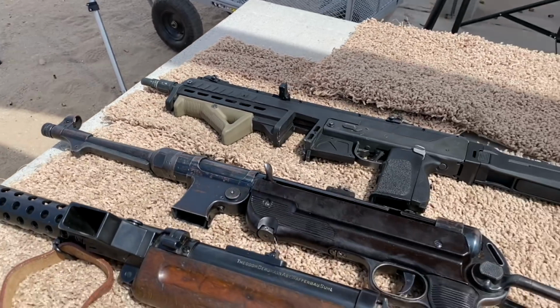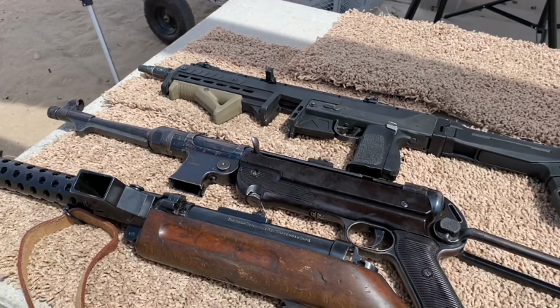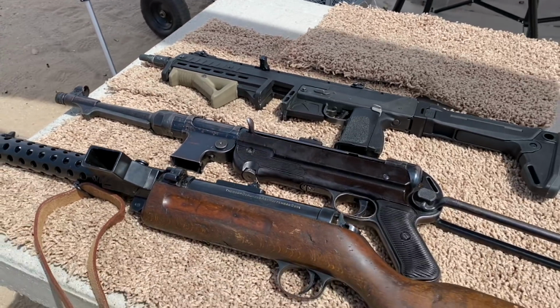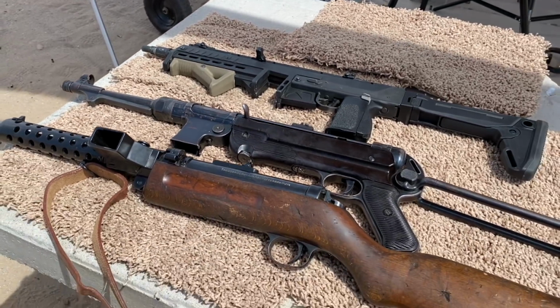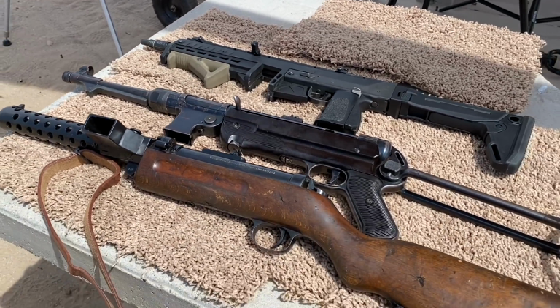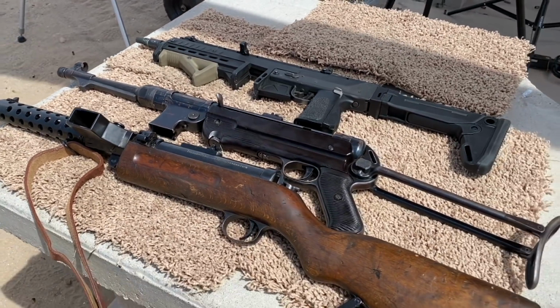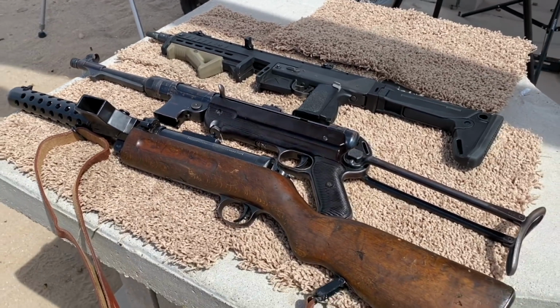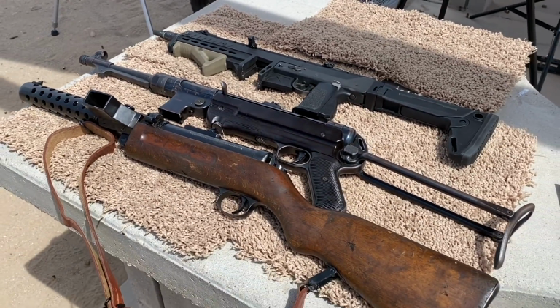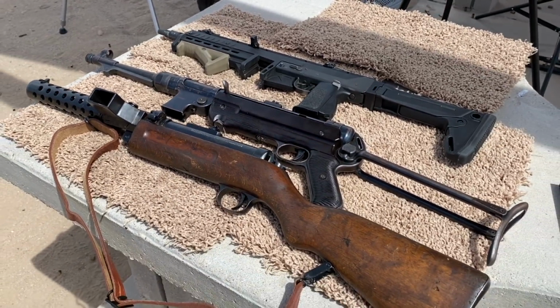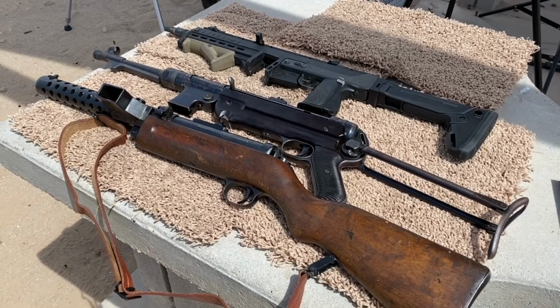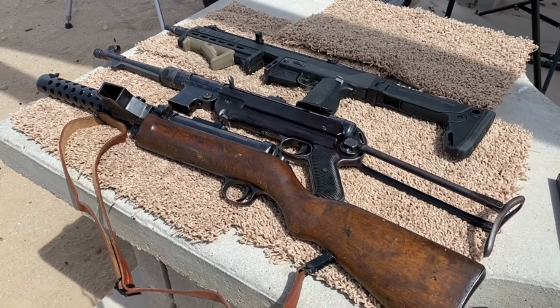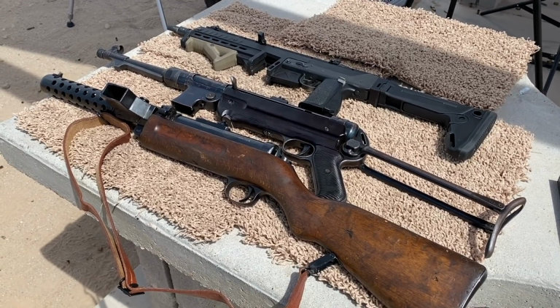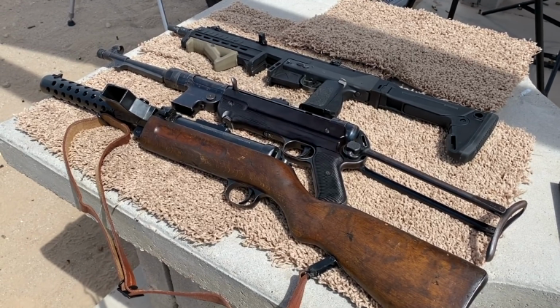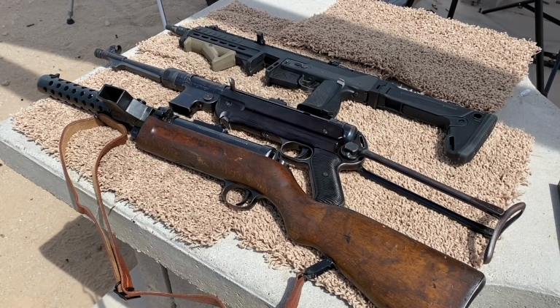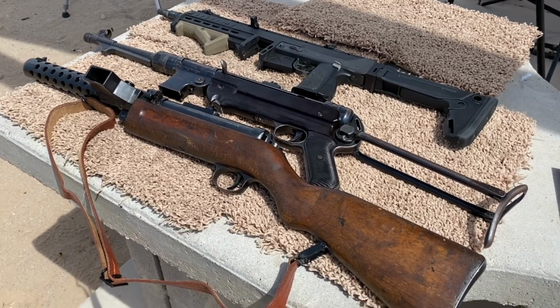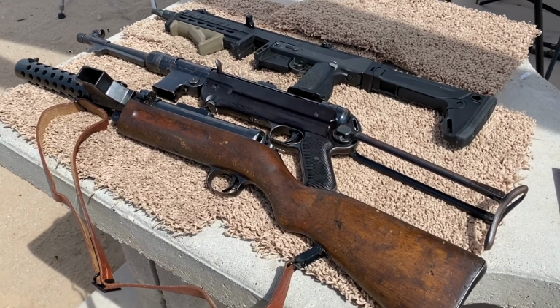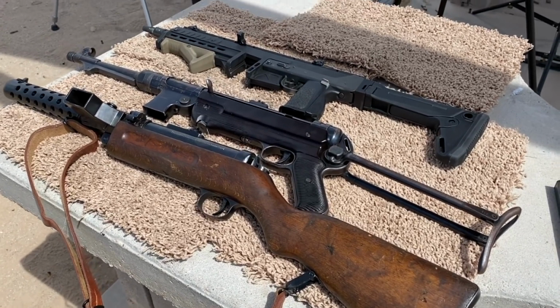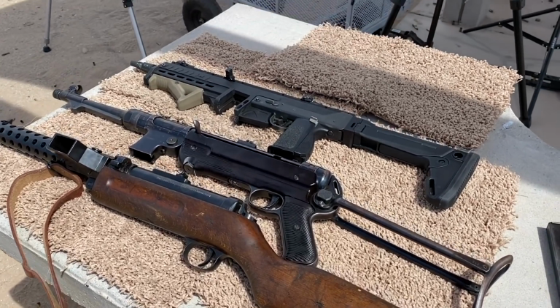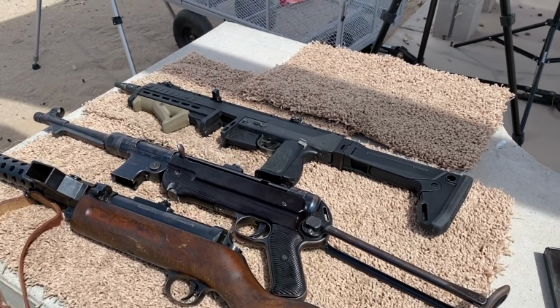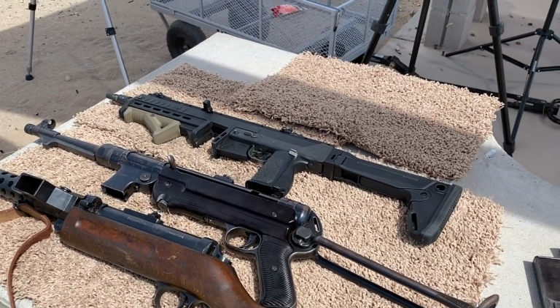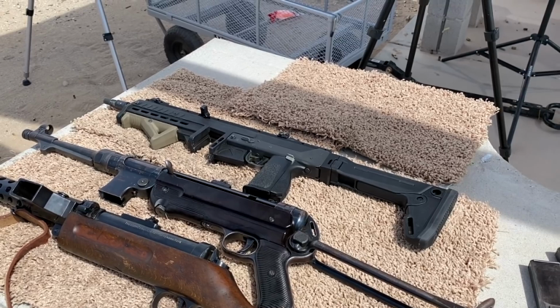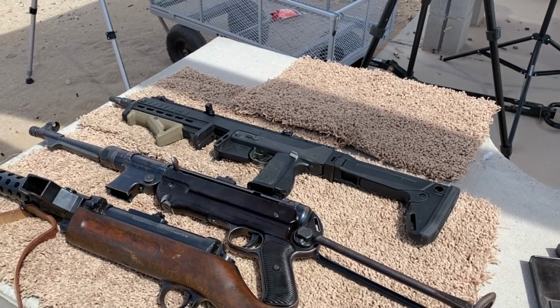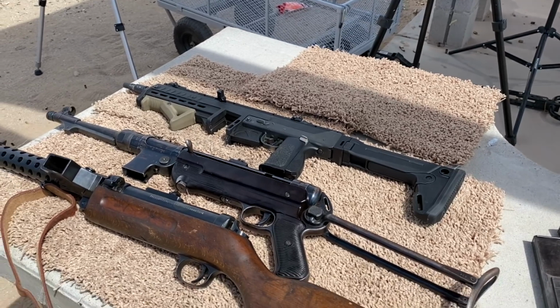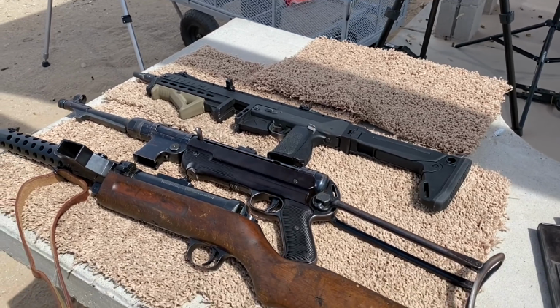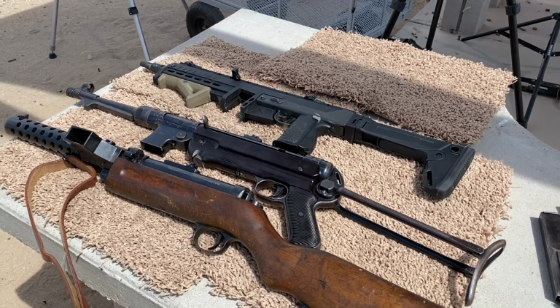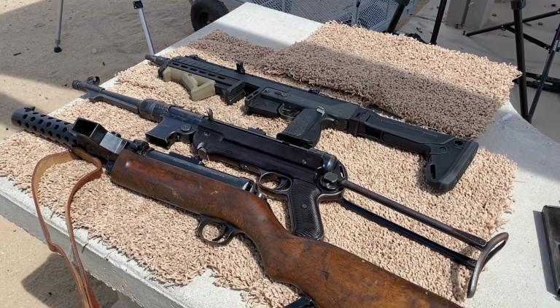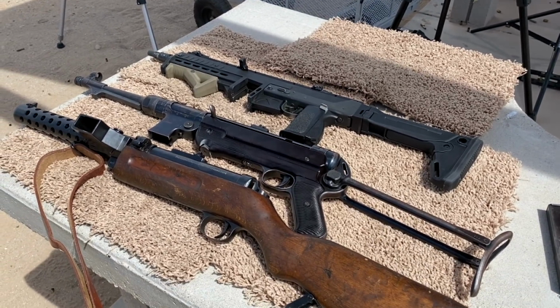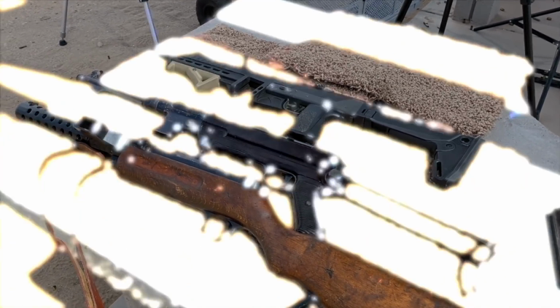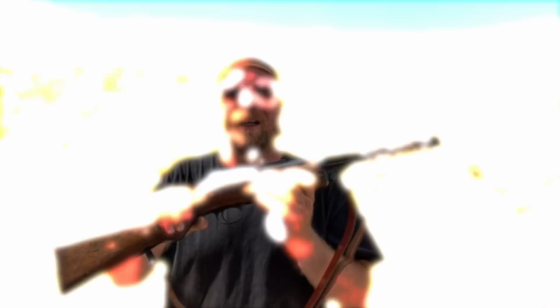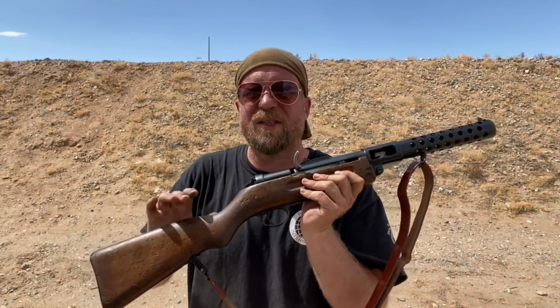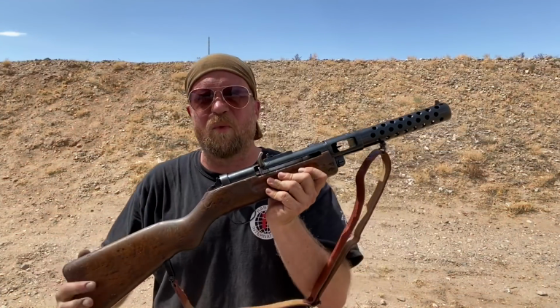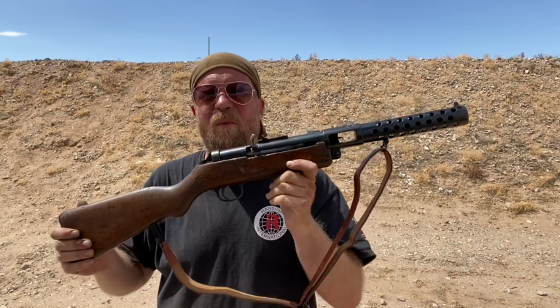What we have here are three different rates of fire, but three open bolt submachine guns. I'm going to fire all three — World War I, World War II, and more modern, let's say 1980s — and we can compare directly the rates of fire and just what they feel like. So let's start with World War I.